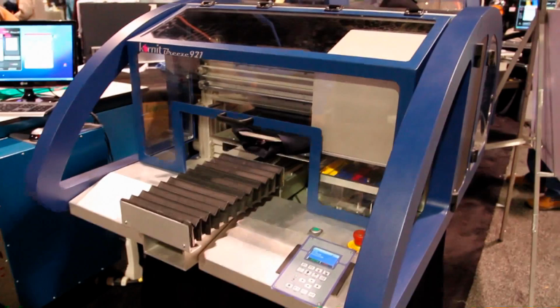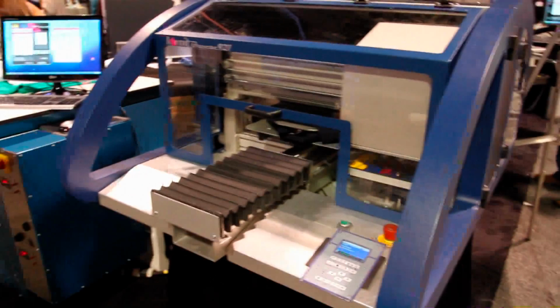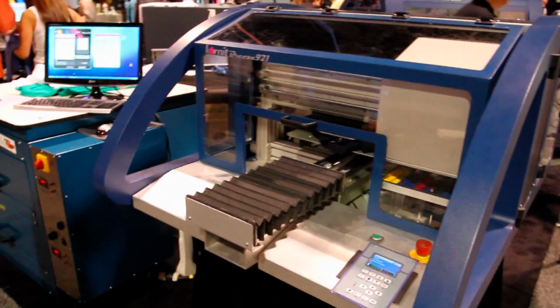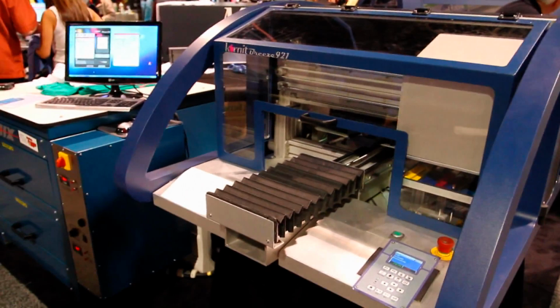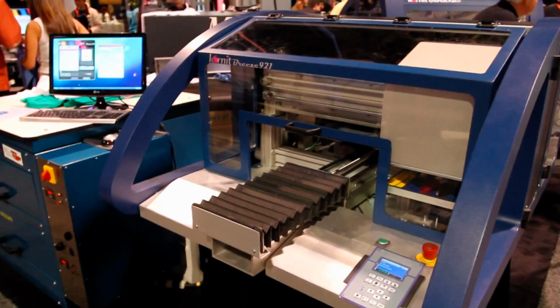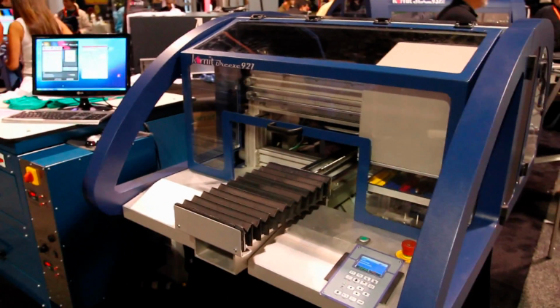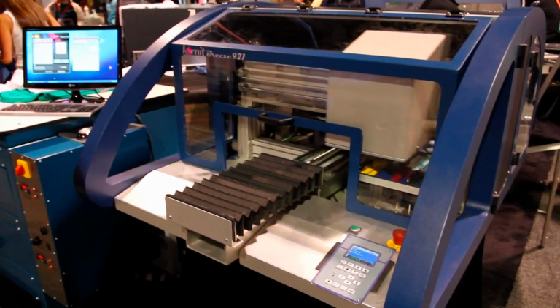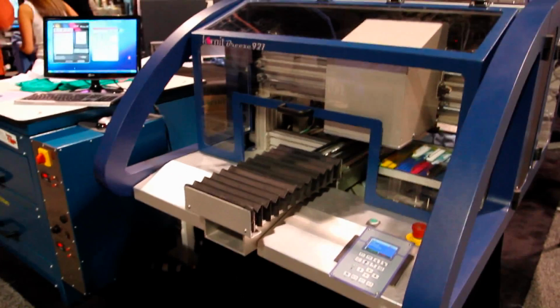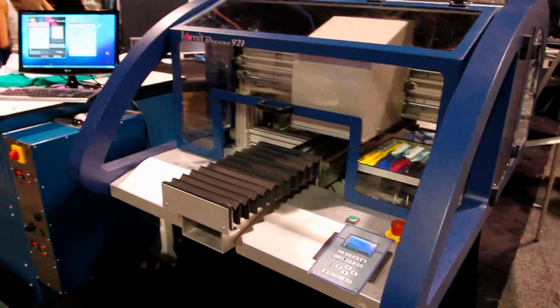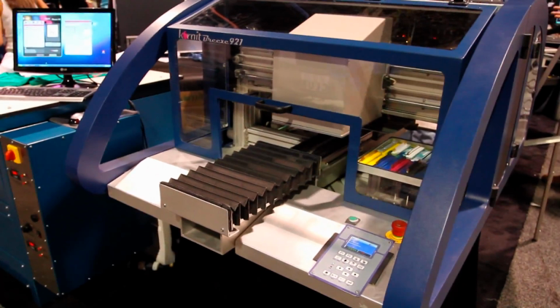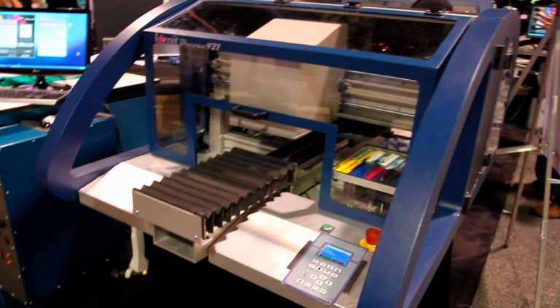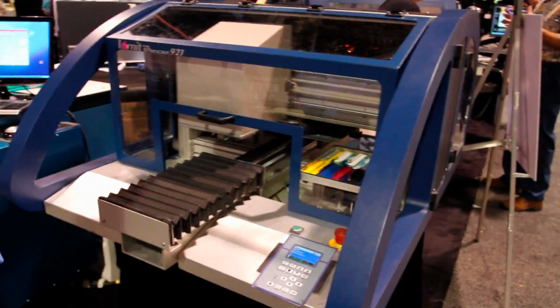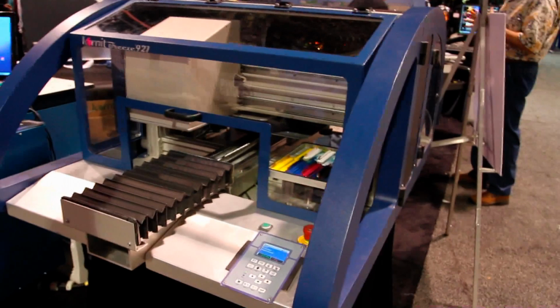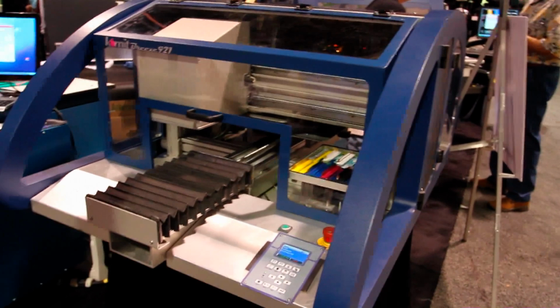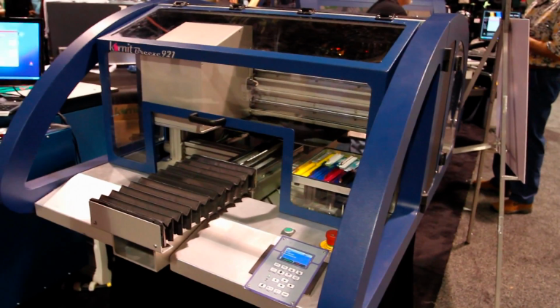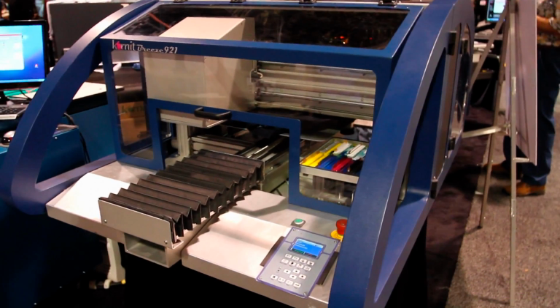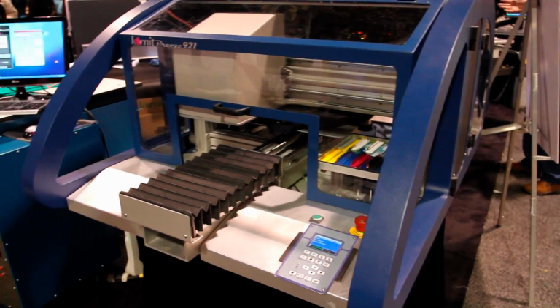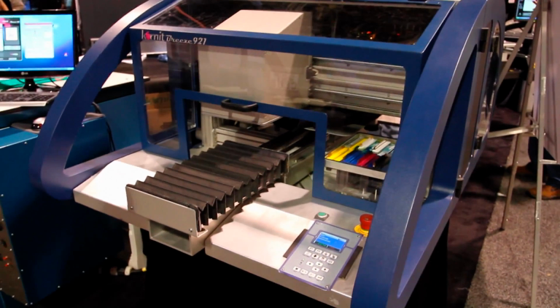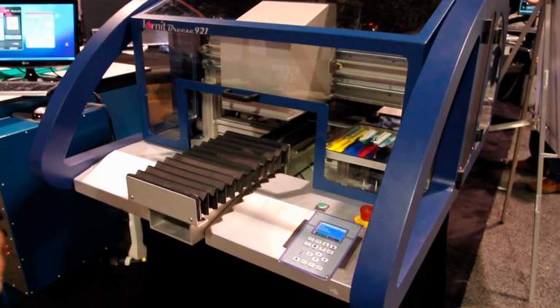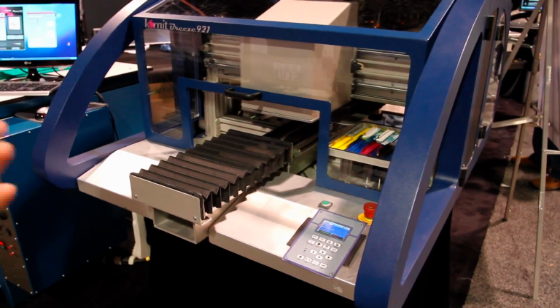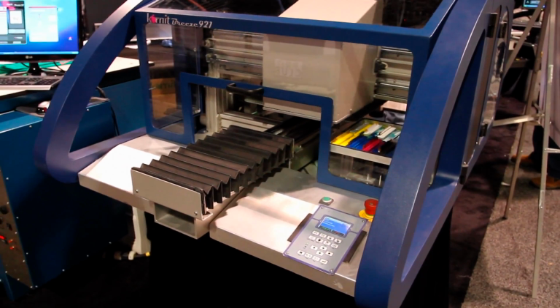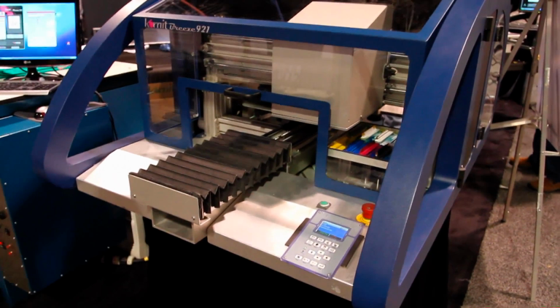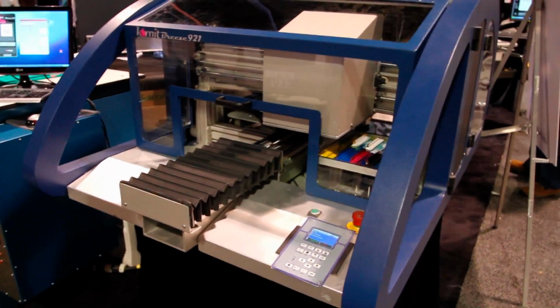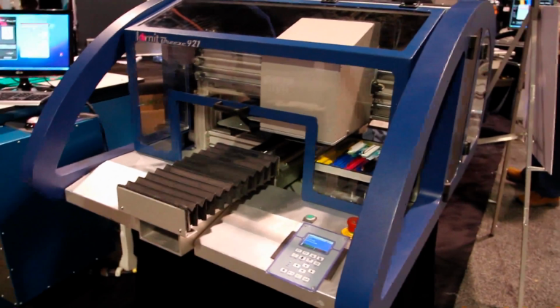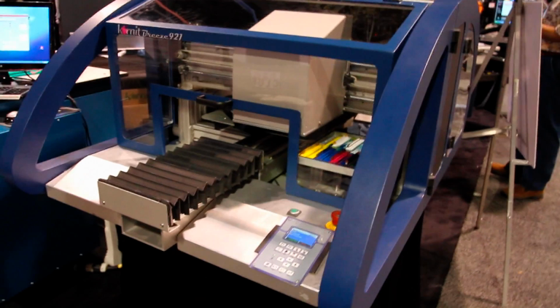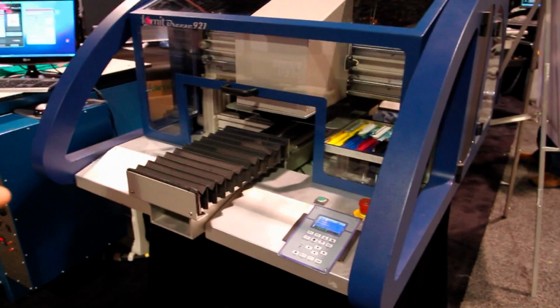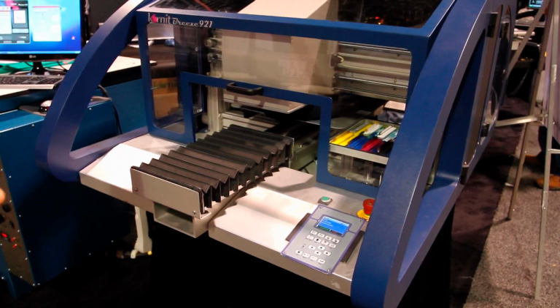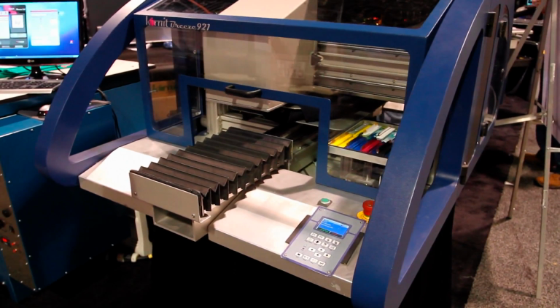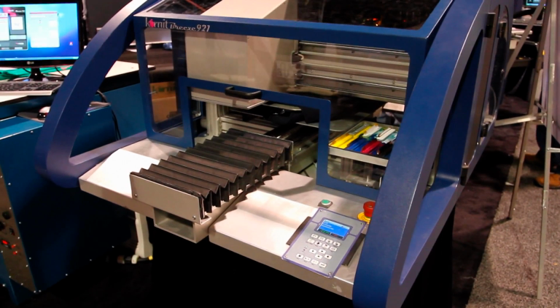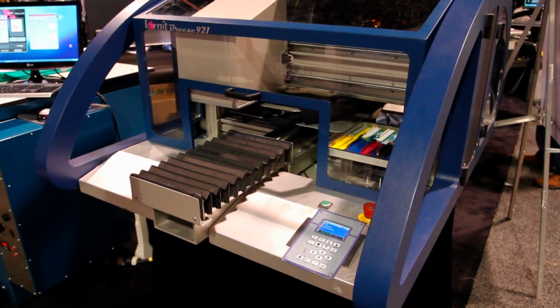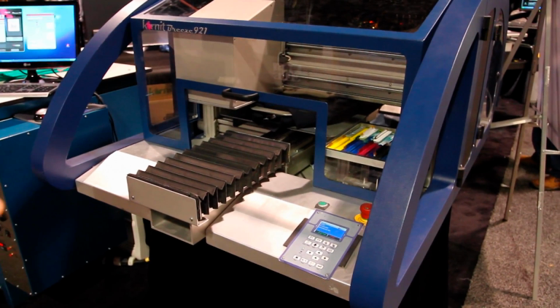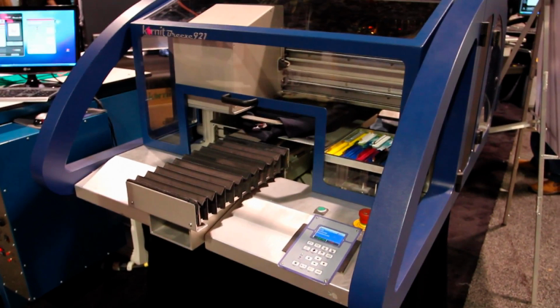Does it pre-treat the whole shirt or just the part where the design is? It measures the size of the image and where it's located. It treats only the area with some edge around it.